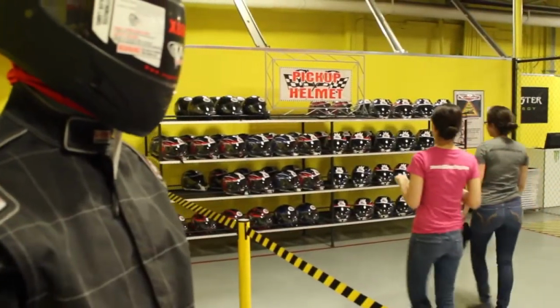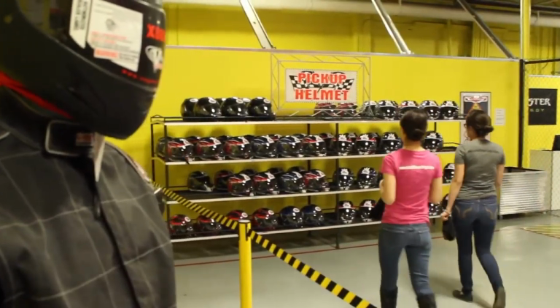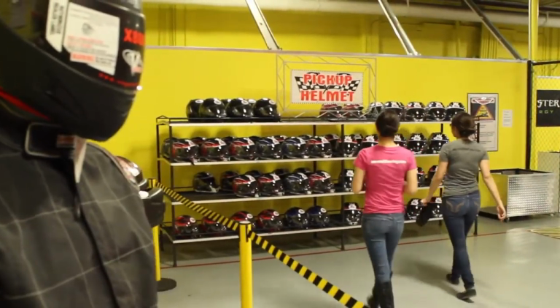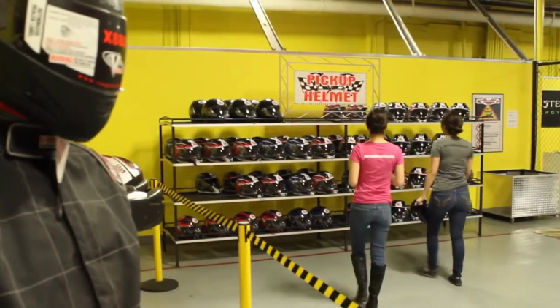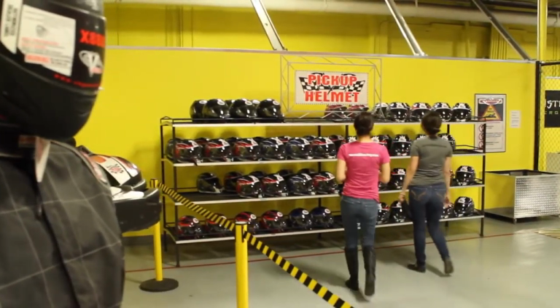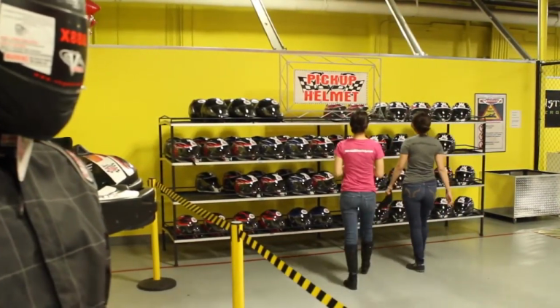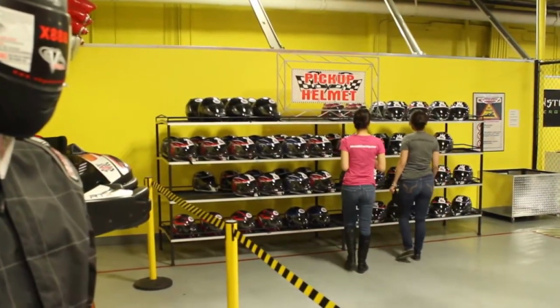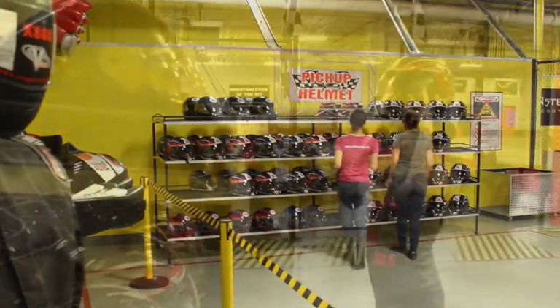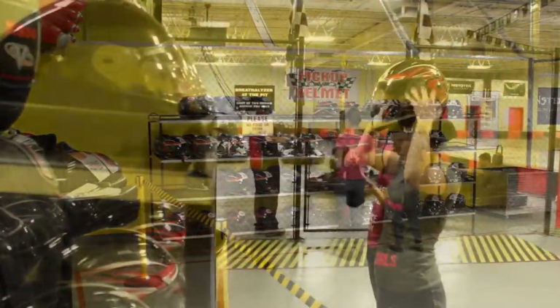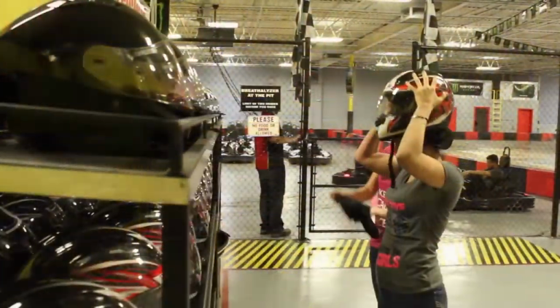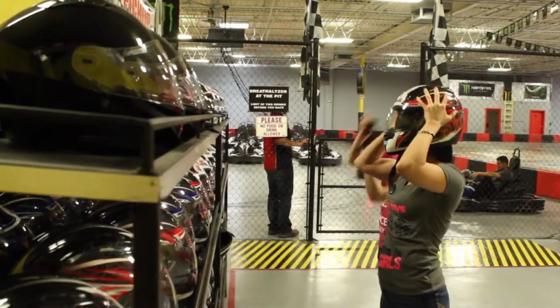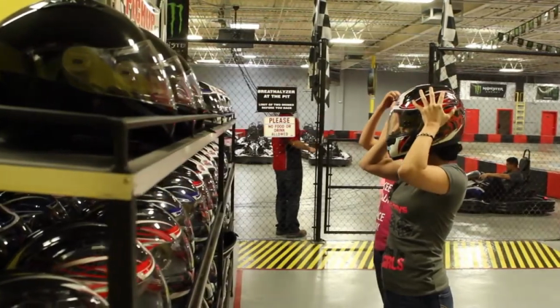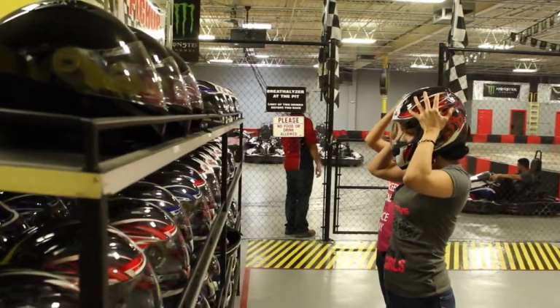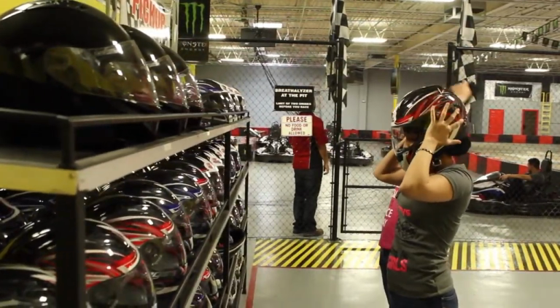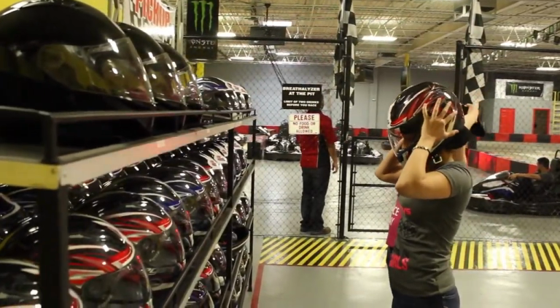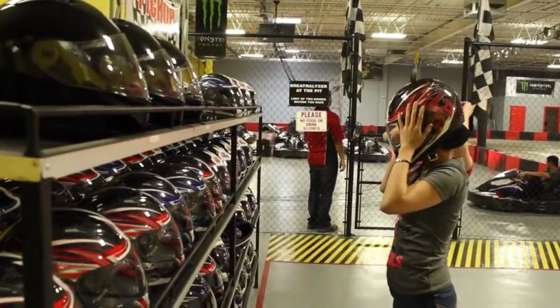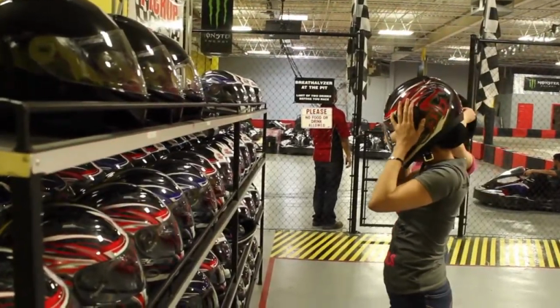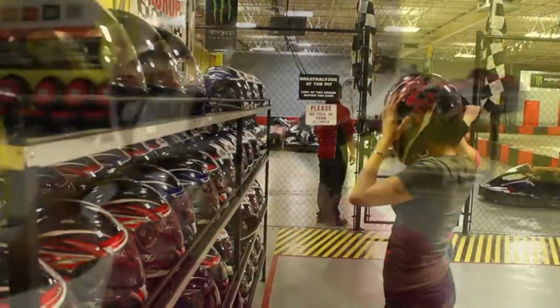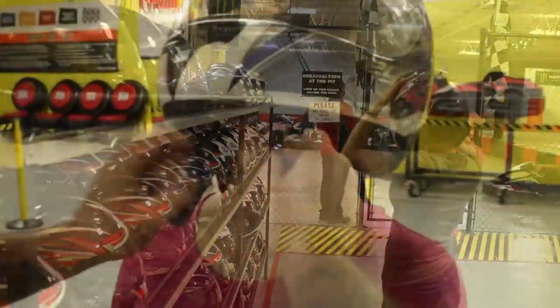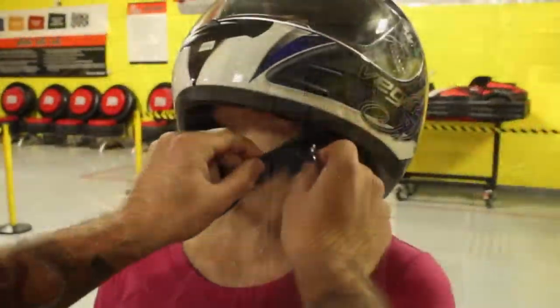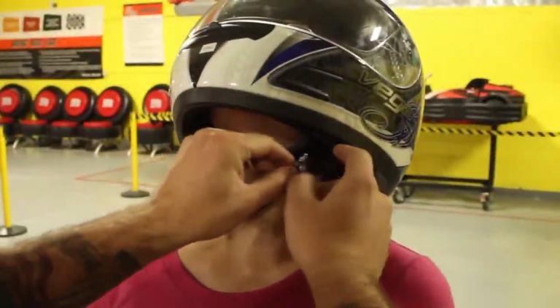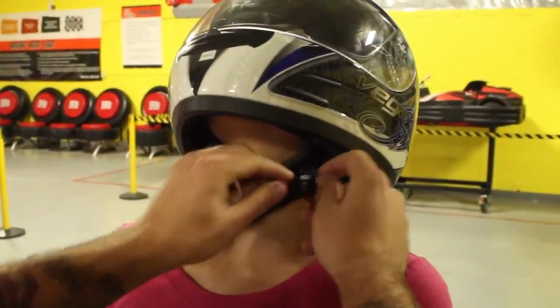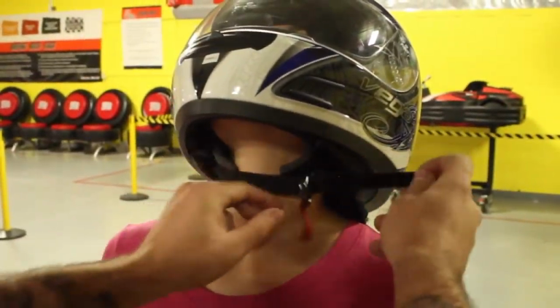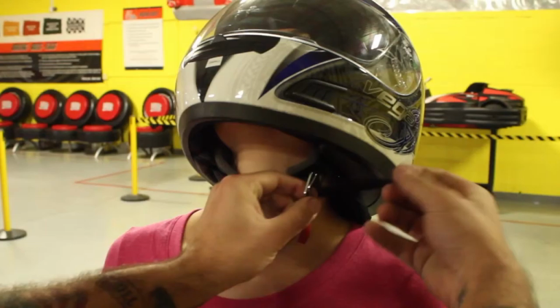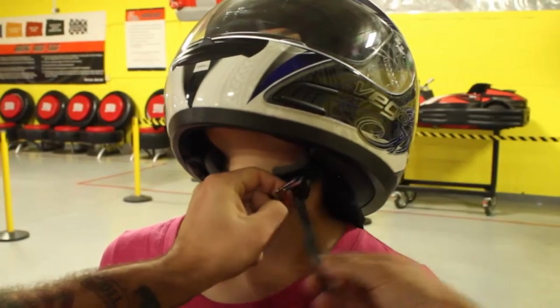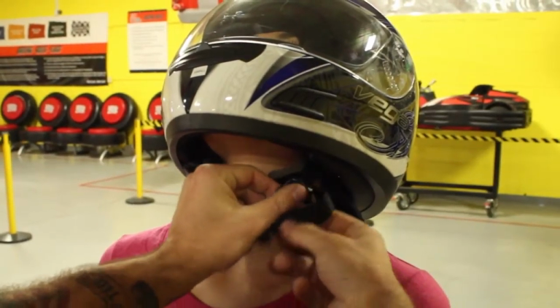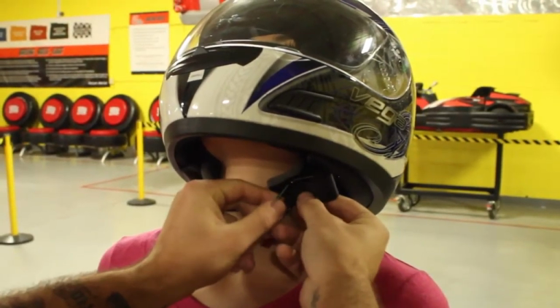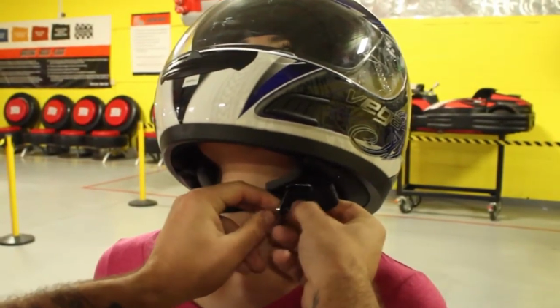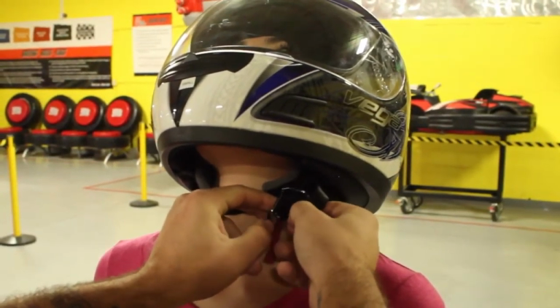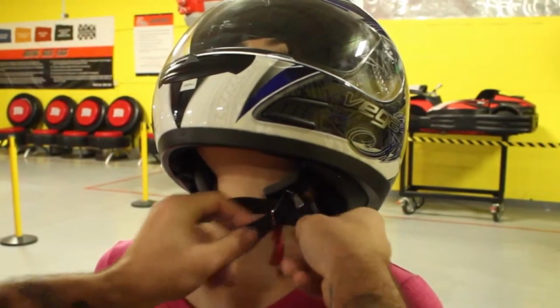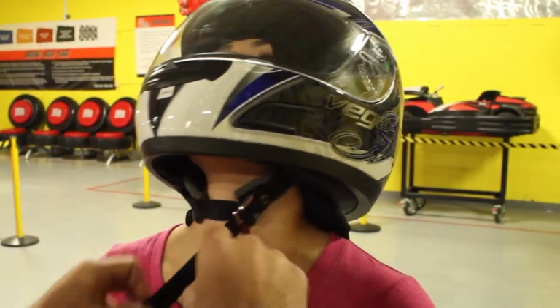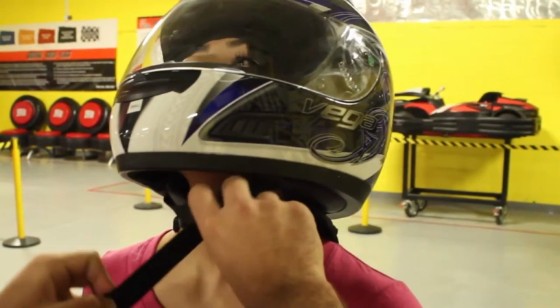Once you have received a race ticket, proceed to the helmet pickup area. Put your race sock on and tuck away any loose hair. Find a helmet that is snug but comfortable, then secure your helmet with the strap and snap.